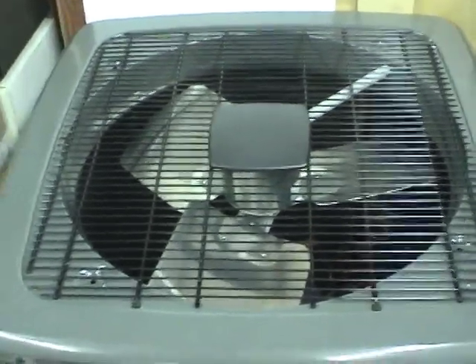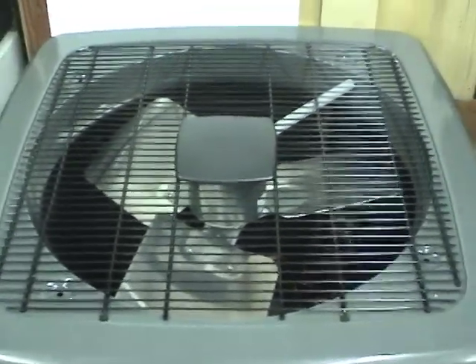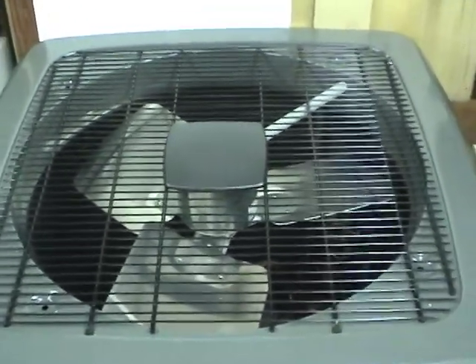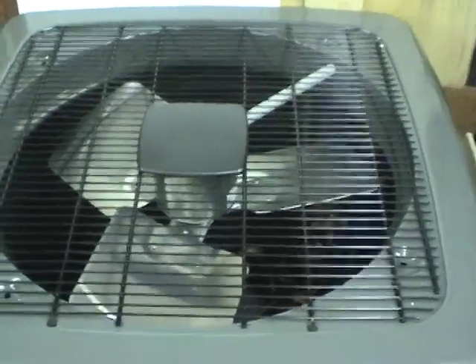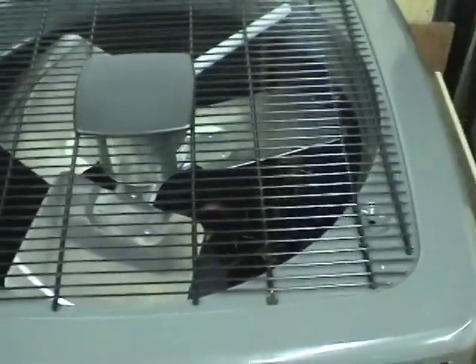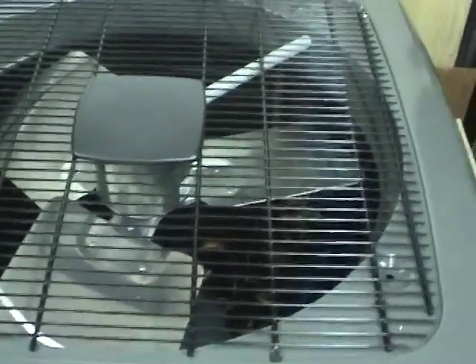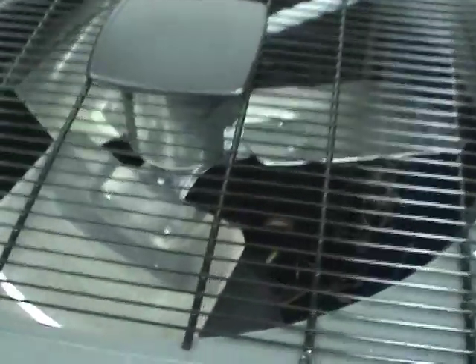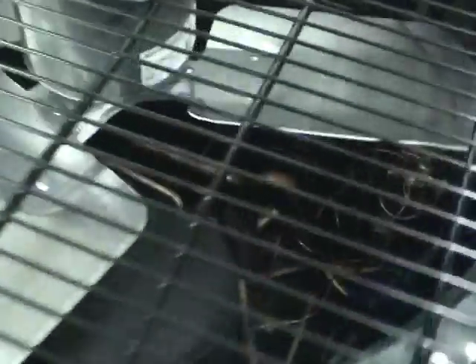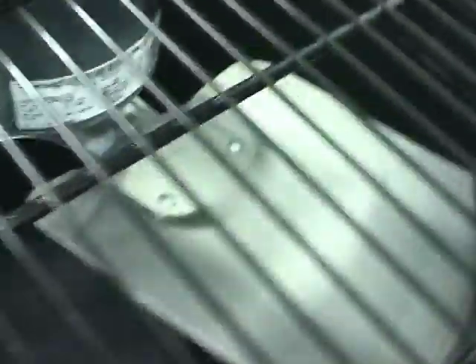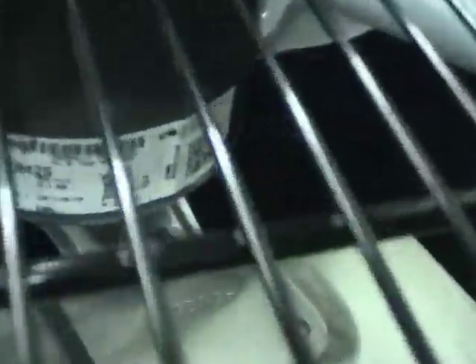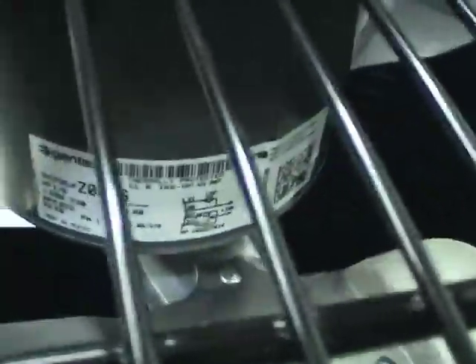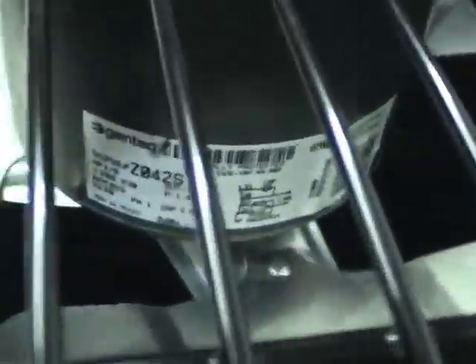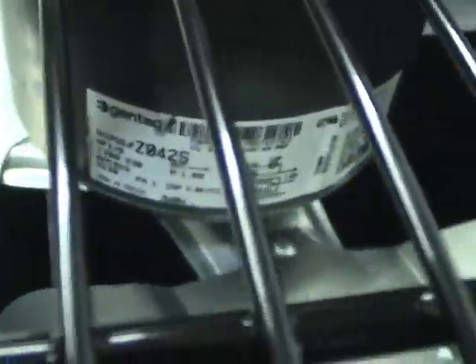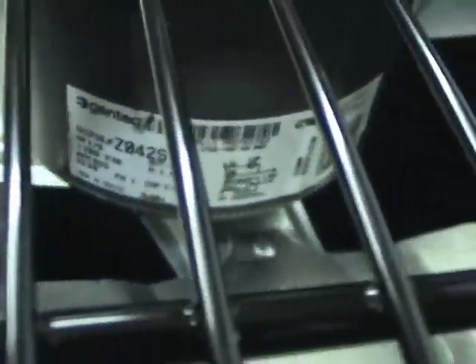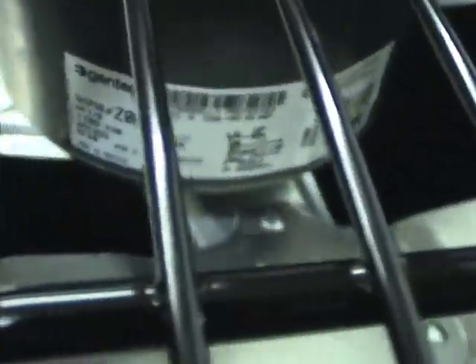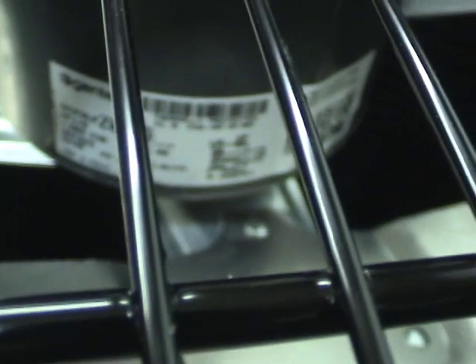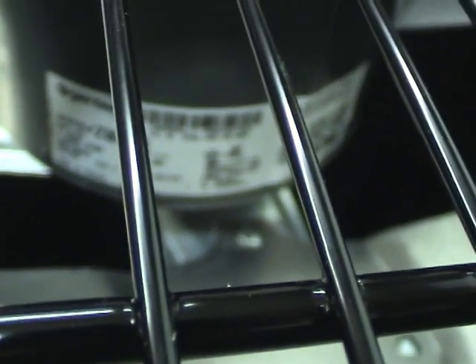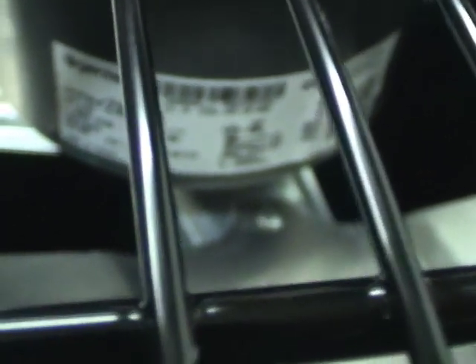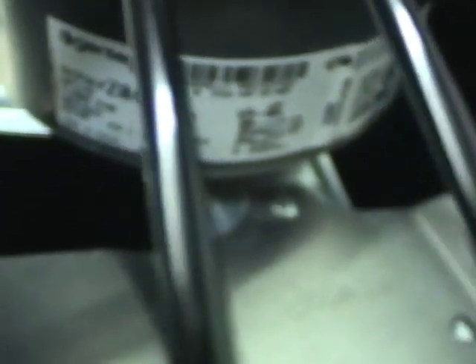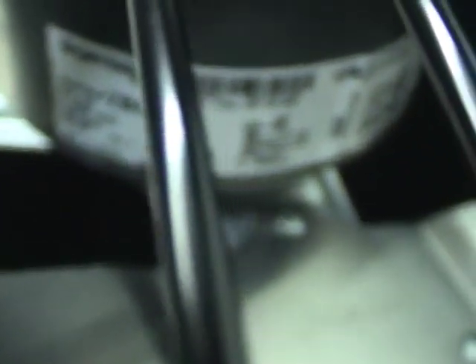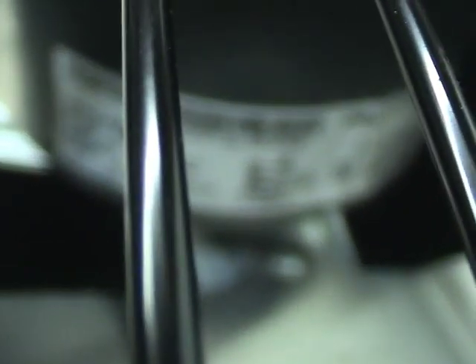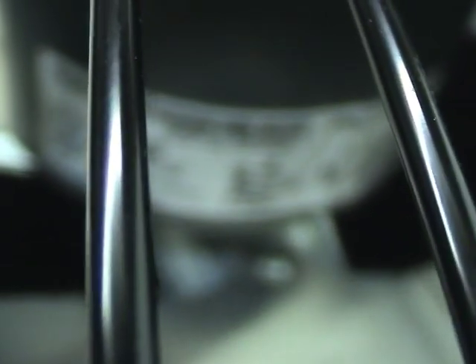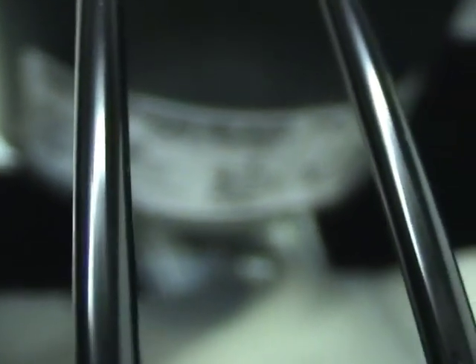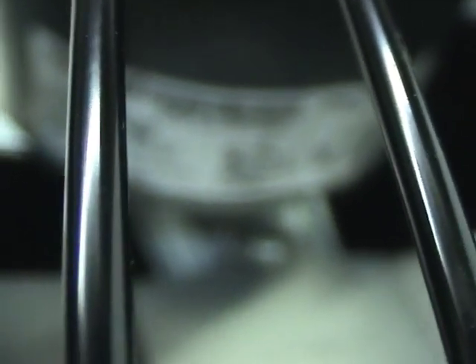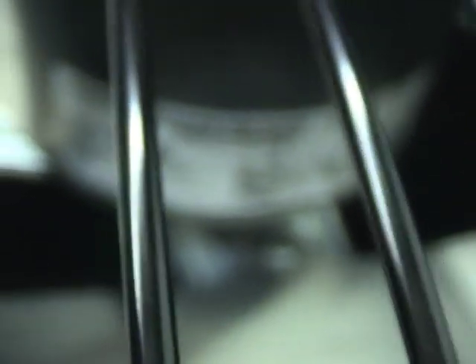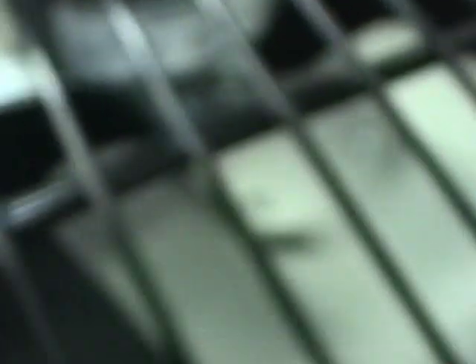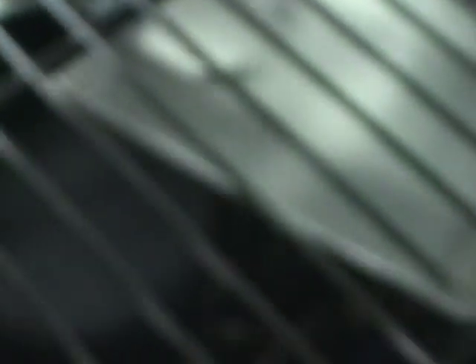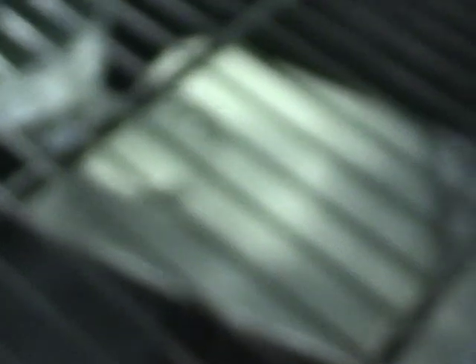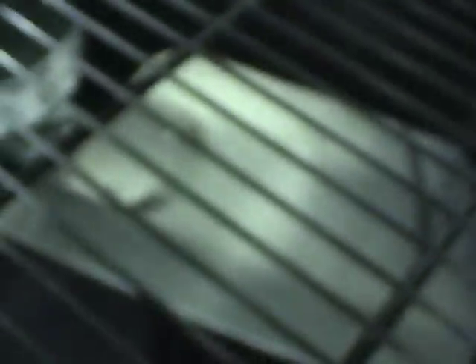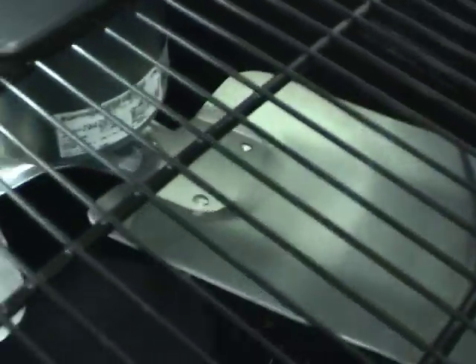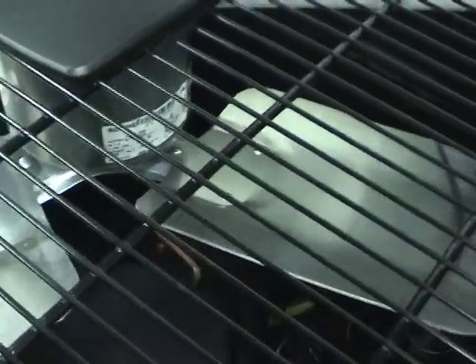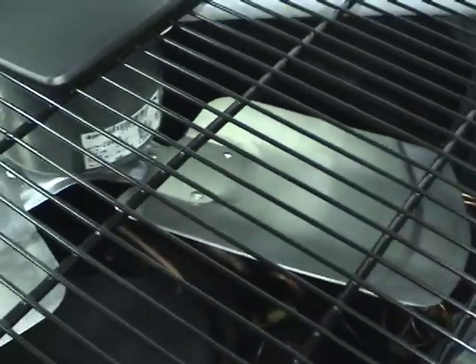The fan on the outside unit is actually two-speed — I think it's a one-sixth horsepower two-speed motor. When the compressor's in the low mode, the fan runs a bit slower, so it's quieter.